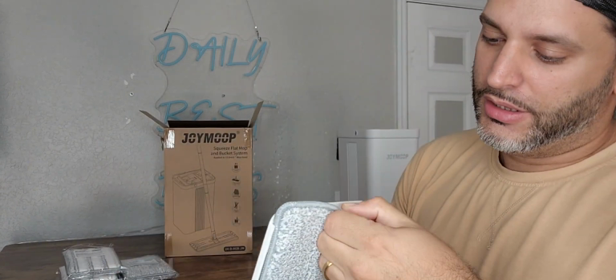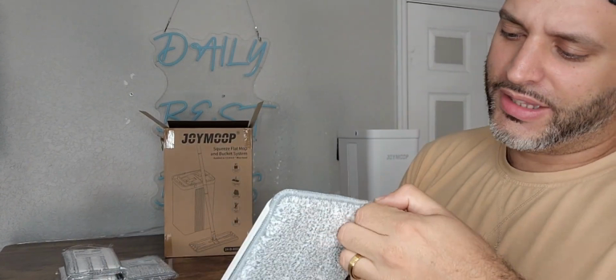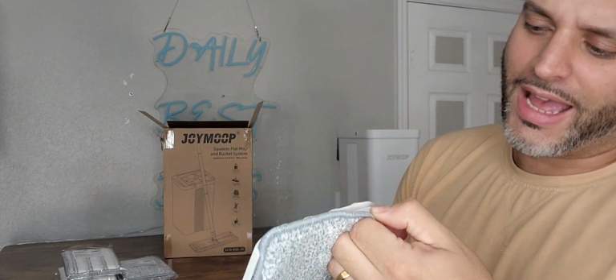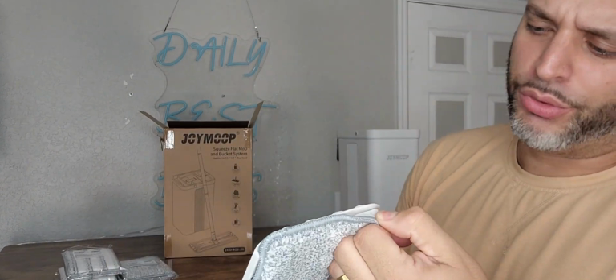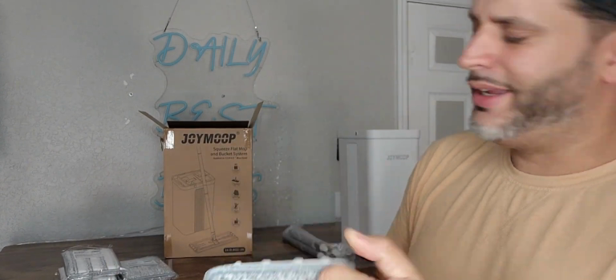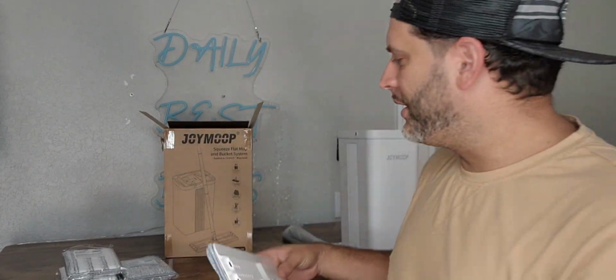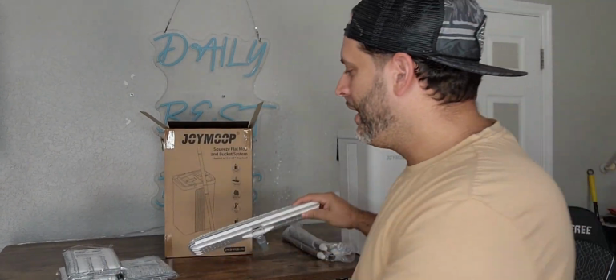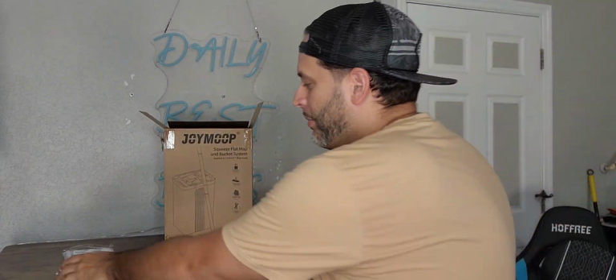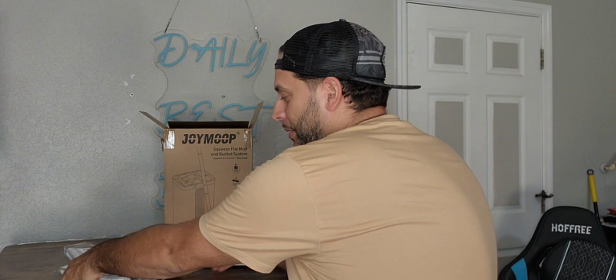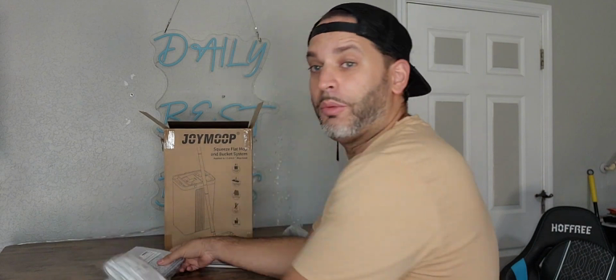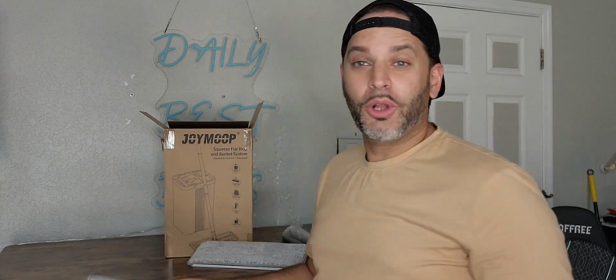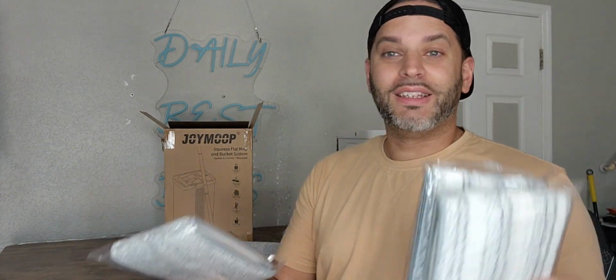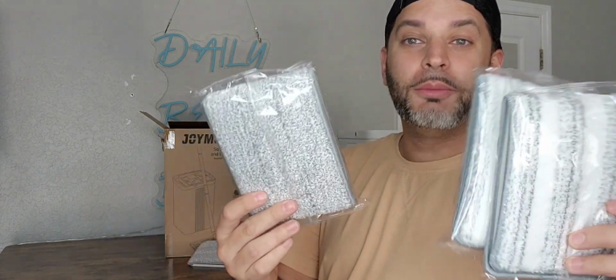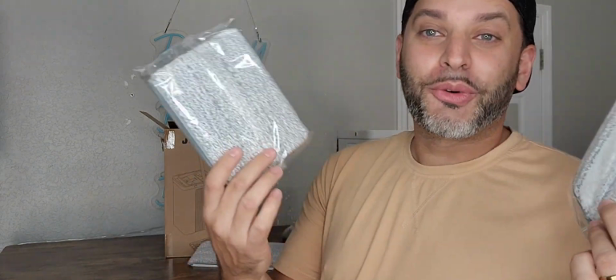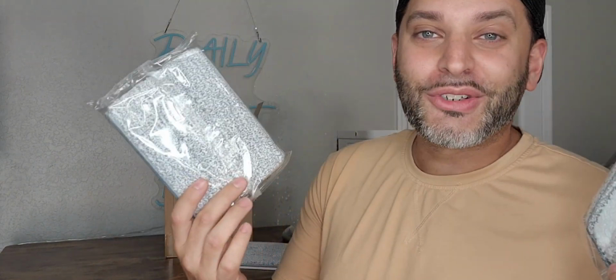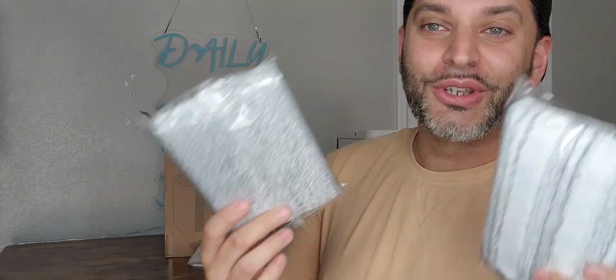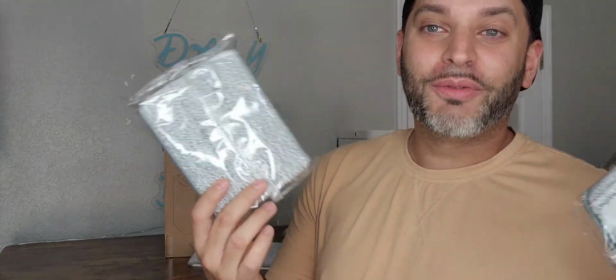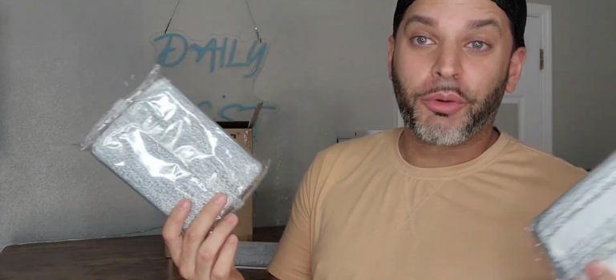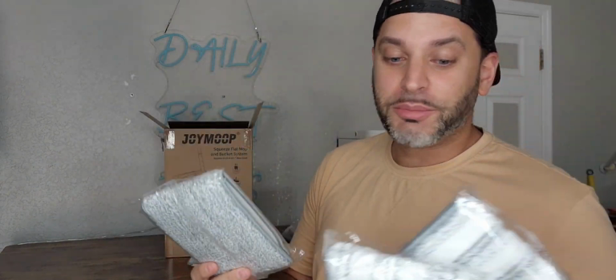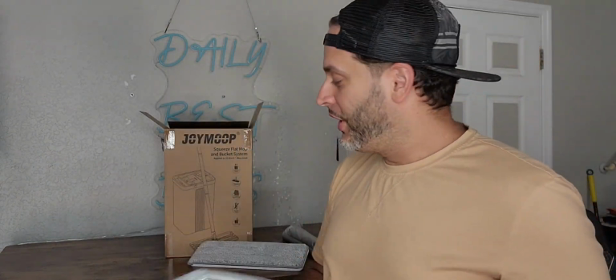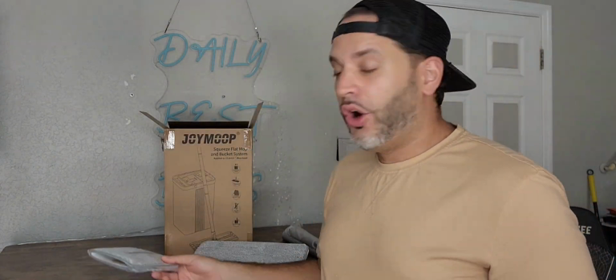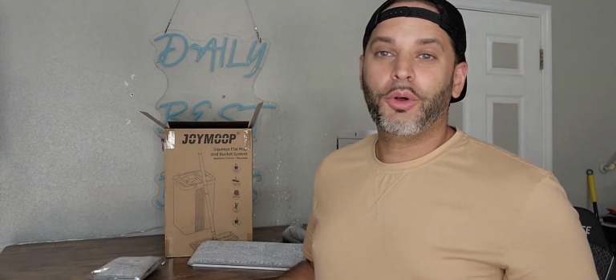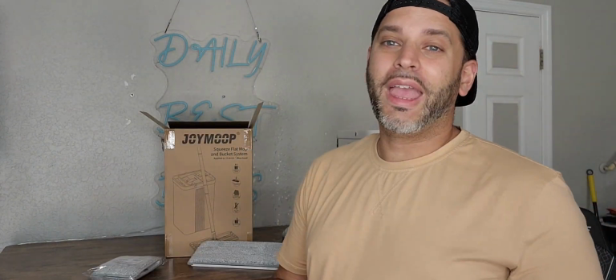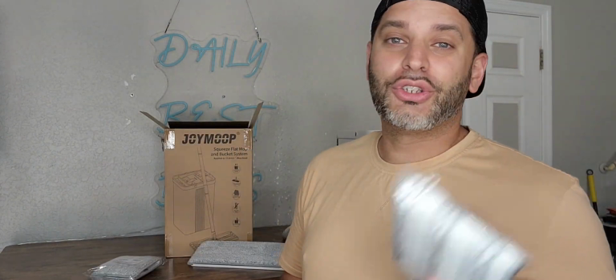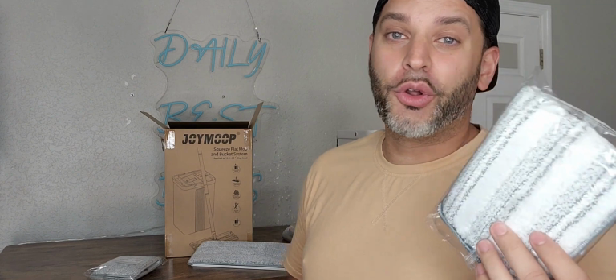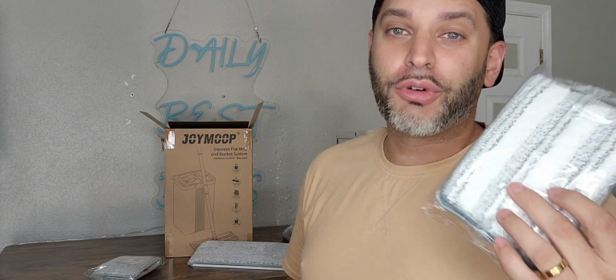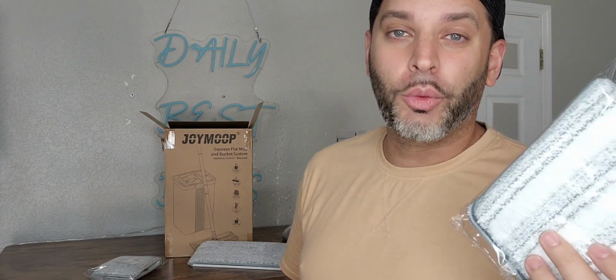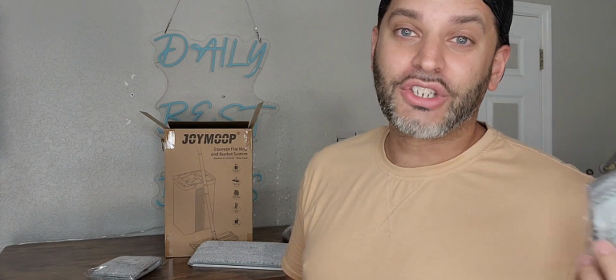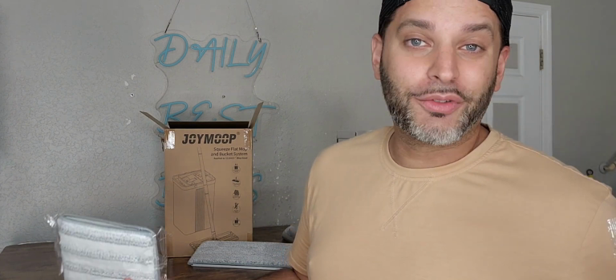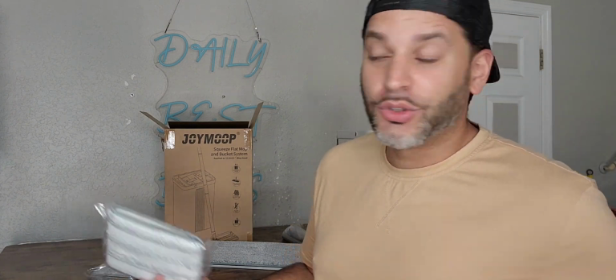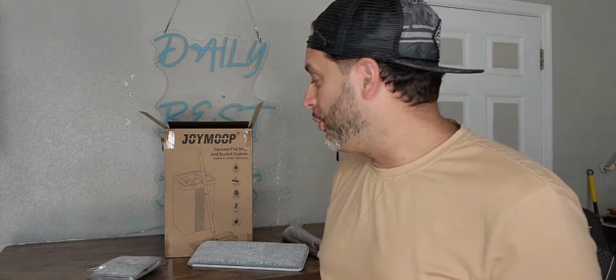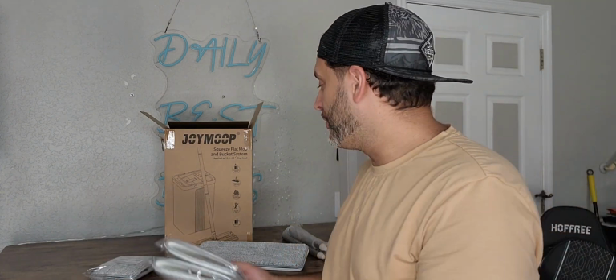Looks like they attach pretty easily. What's cool about it is it comes with three extras, so you do have three replacements. Although you can just throw these right in the wash after you use them if you wanted to.